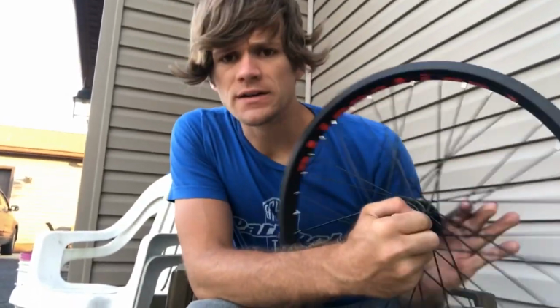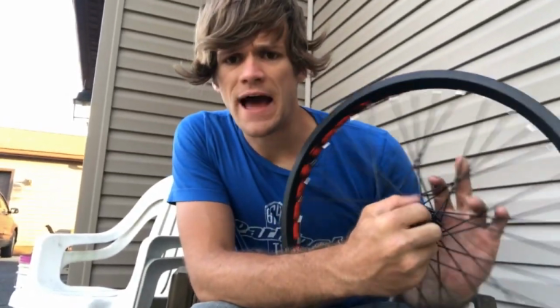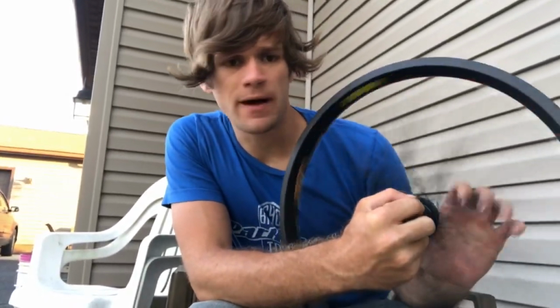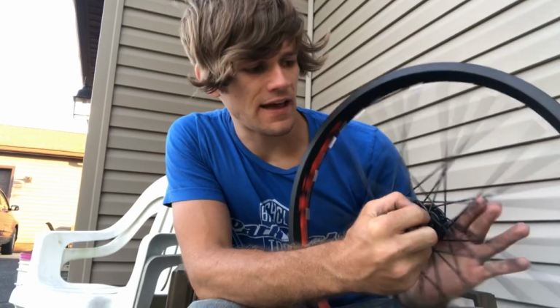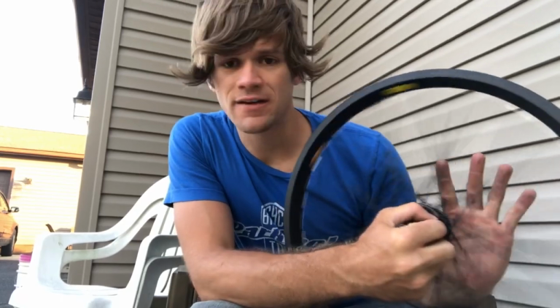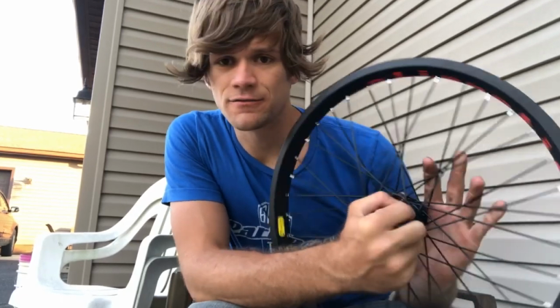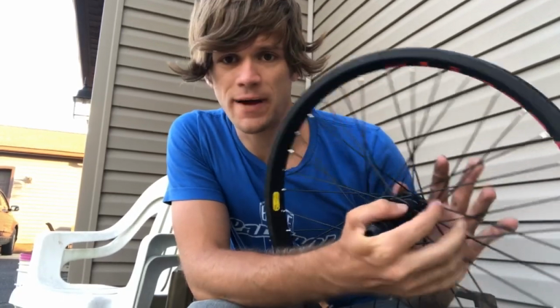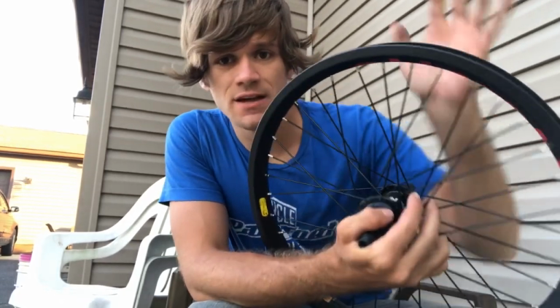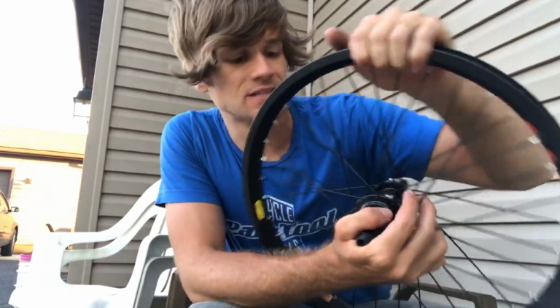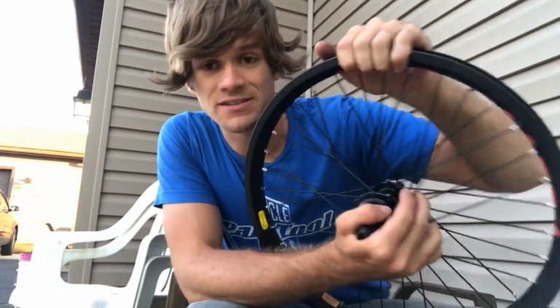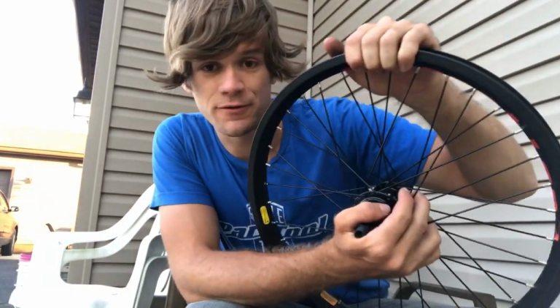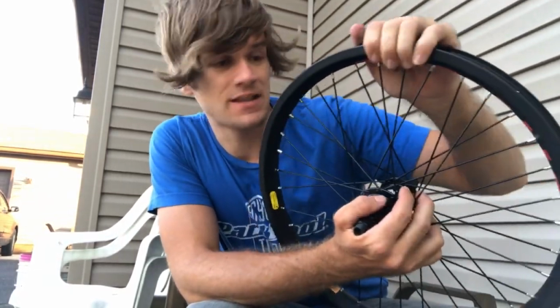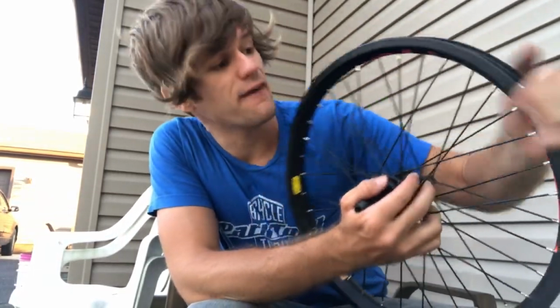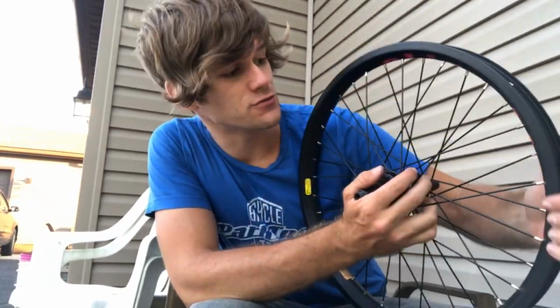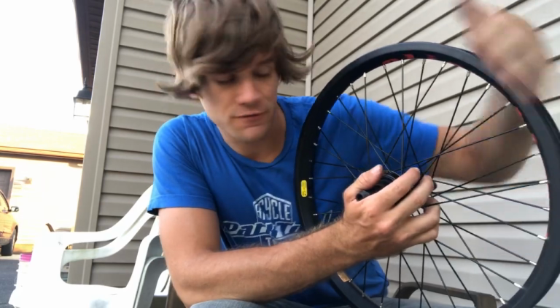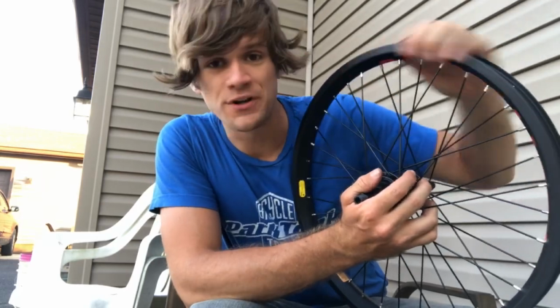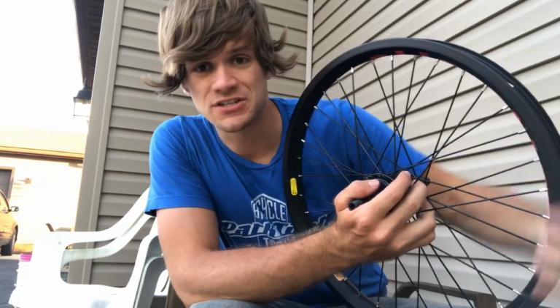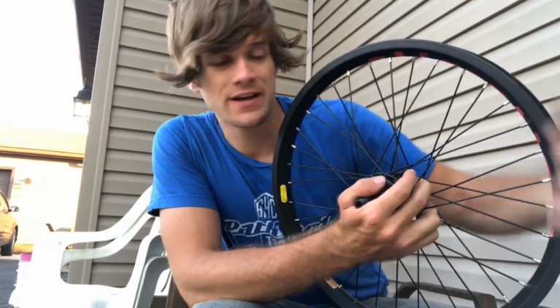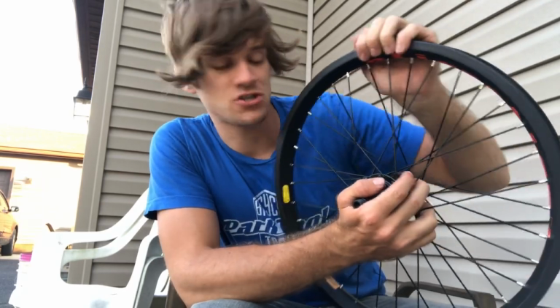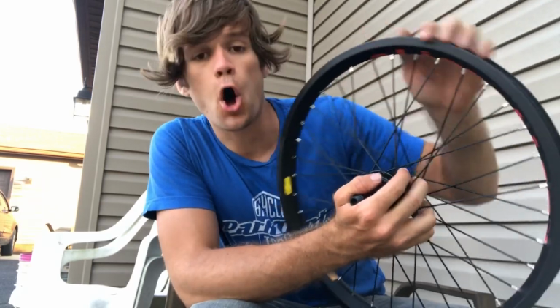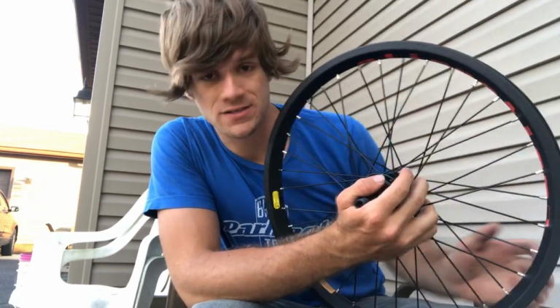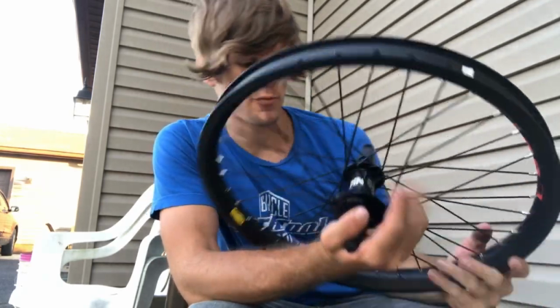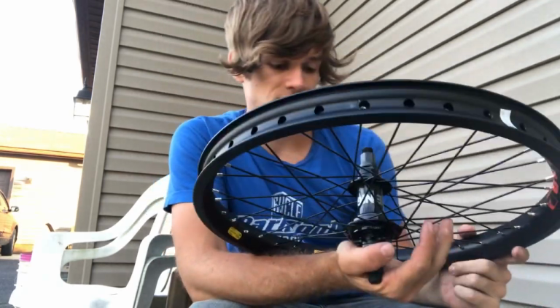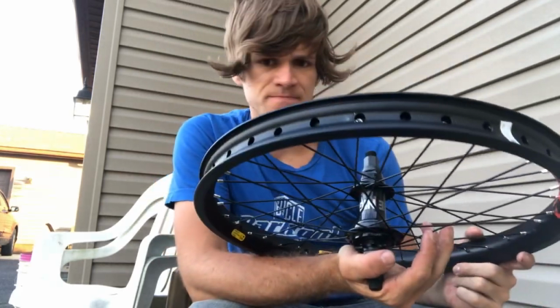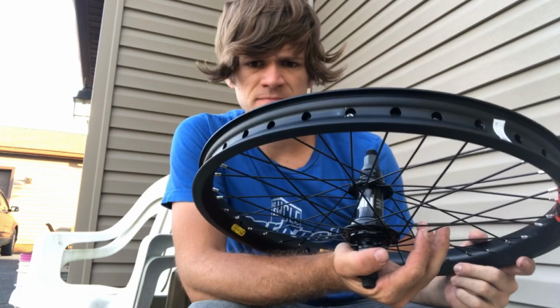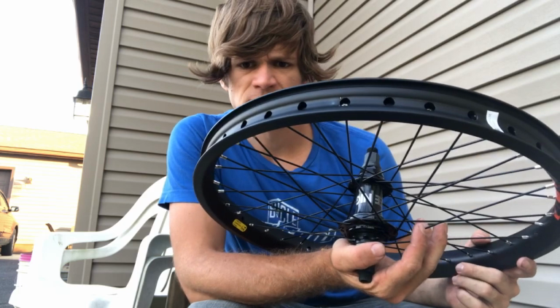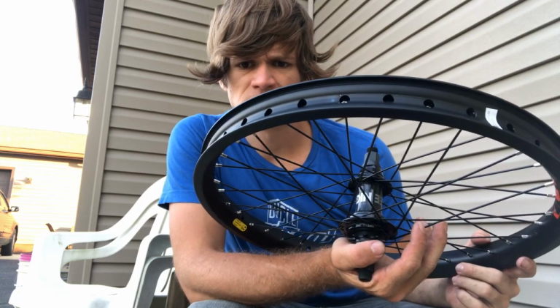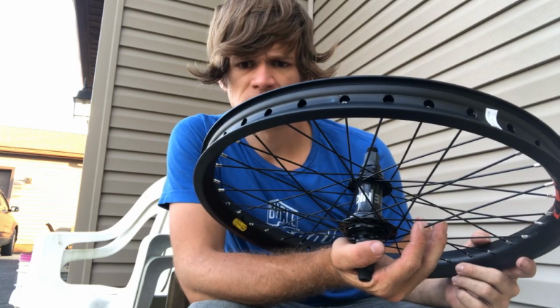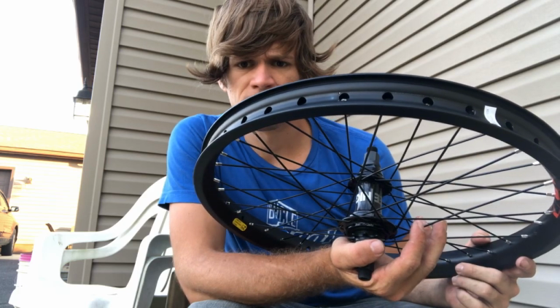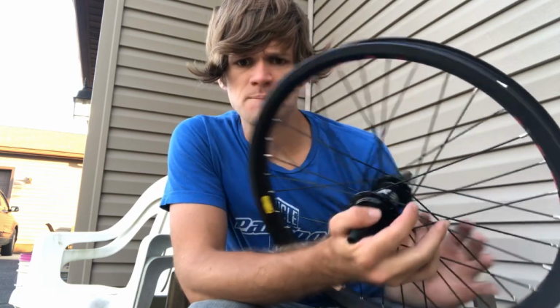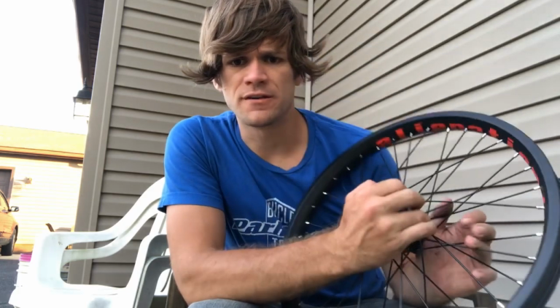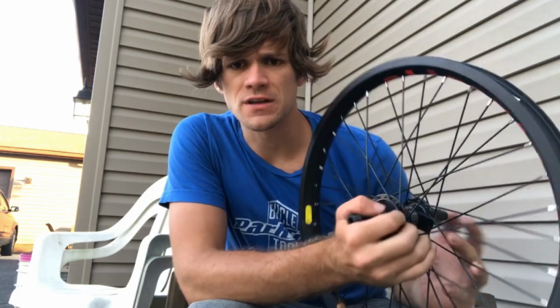Somebody asked about anodizing for brake pads — this is the best rim for brakes that I've ever used. For some reason this coating is just awesome for brake pads.